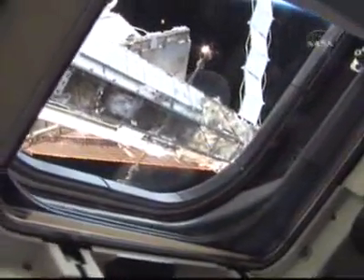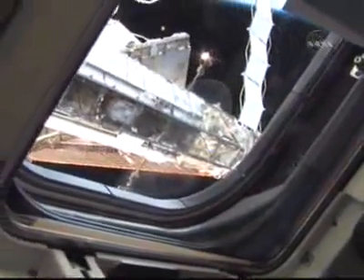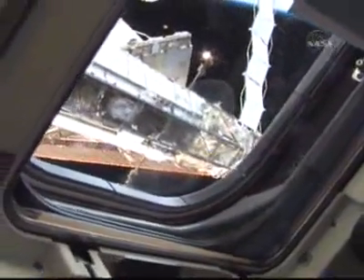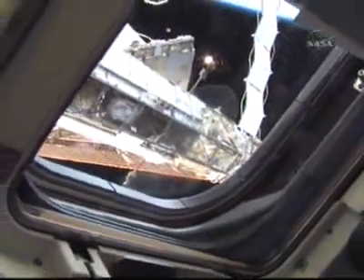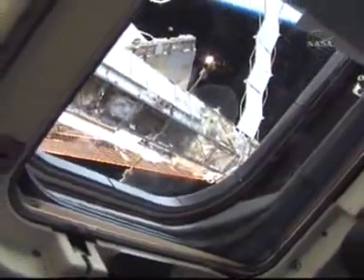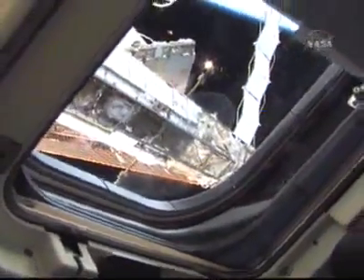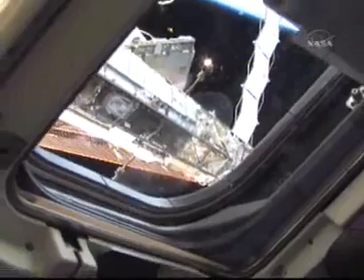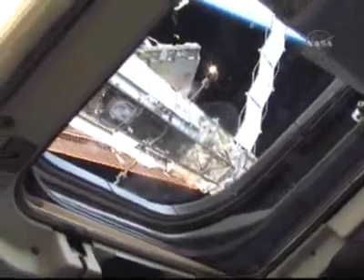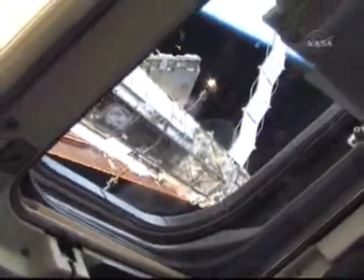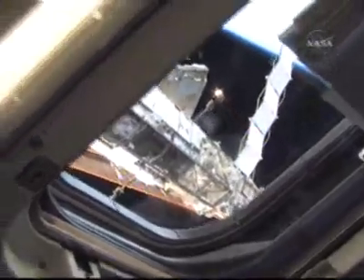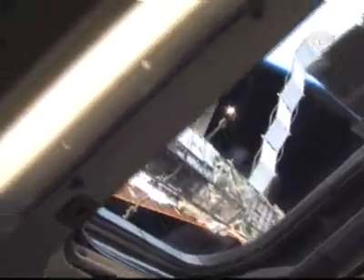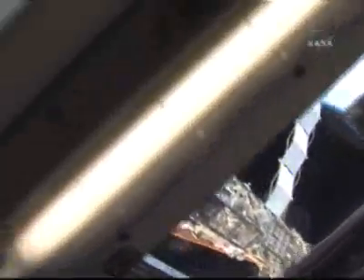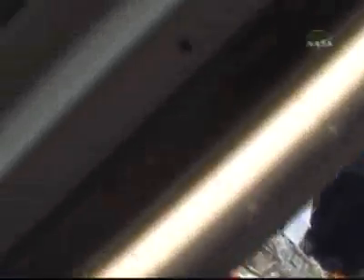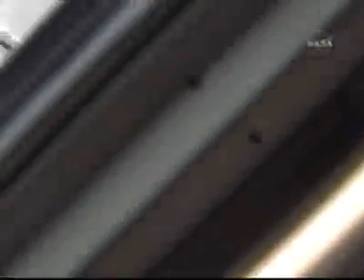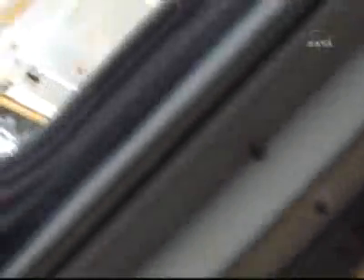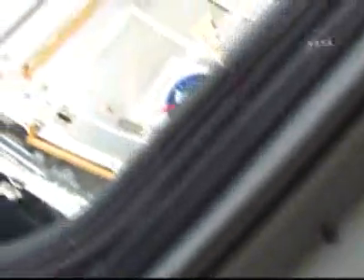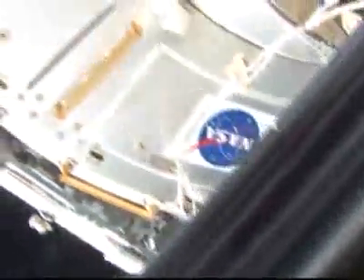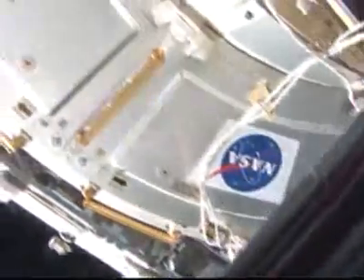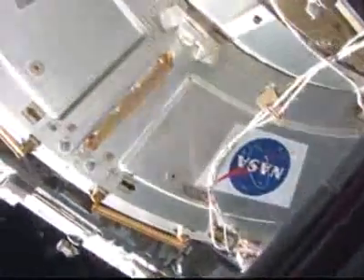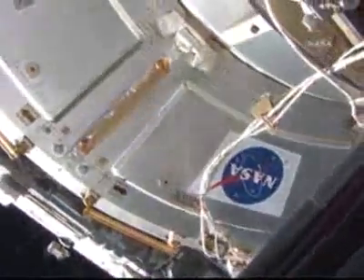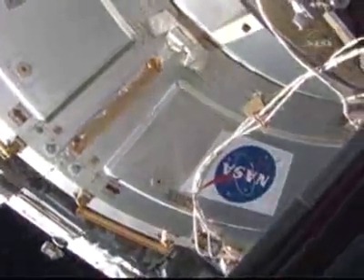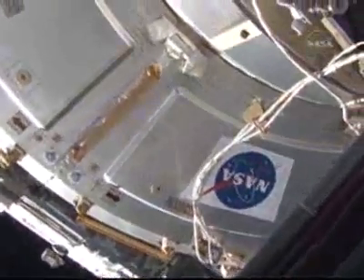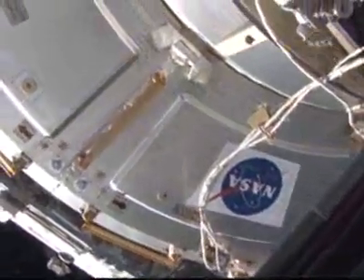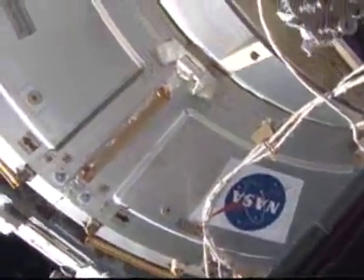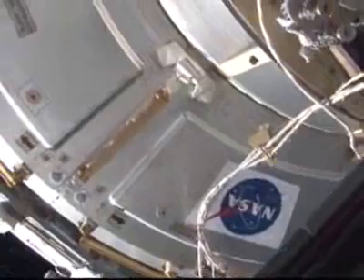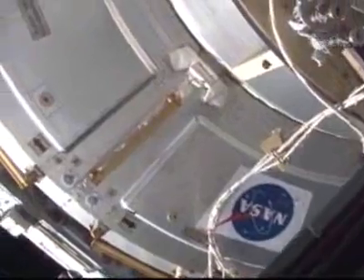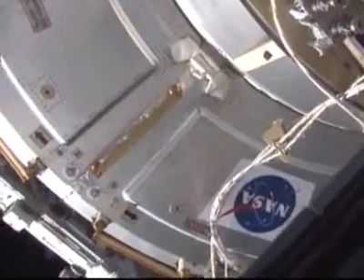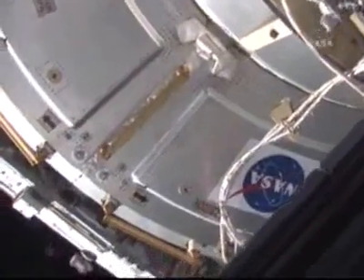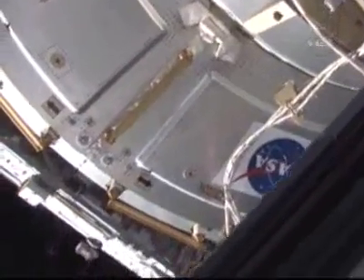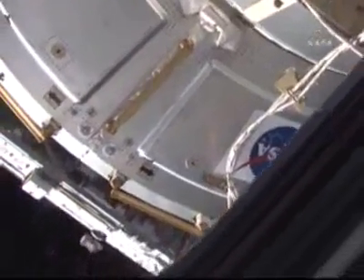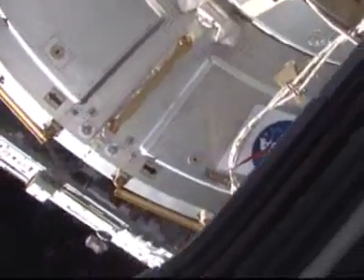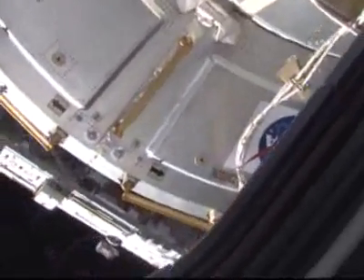Looking out at the space station's integrated truss structure. Now the forward panels on Harmony.